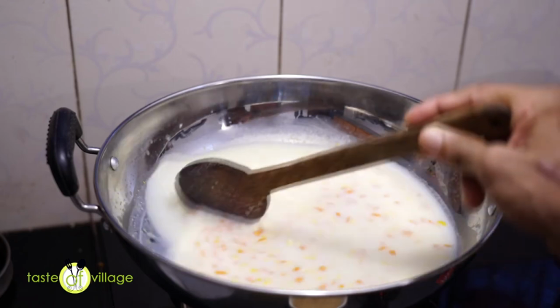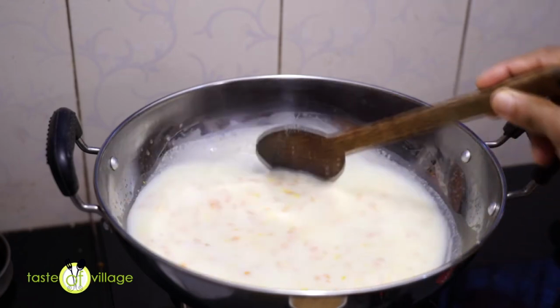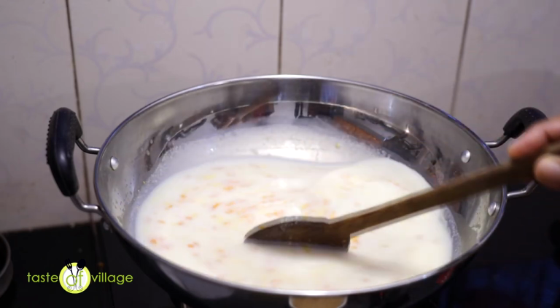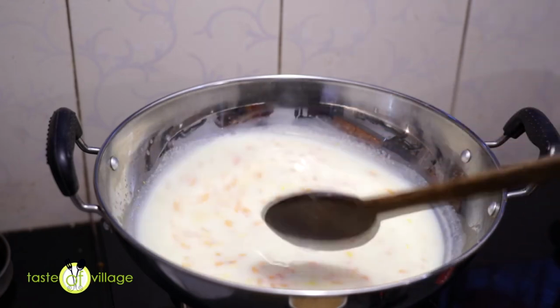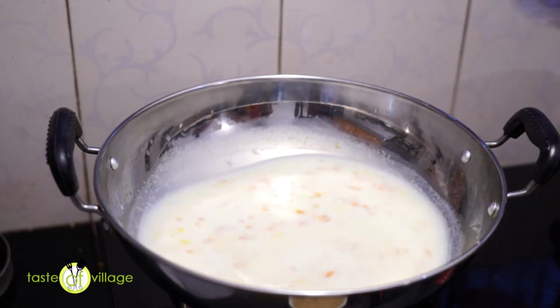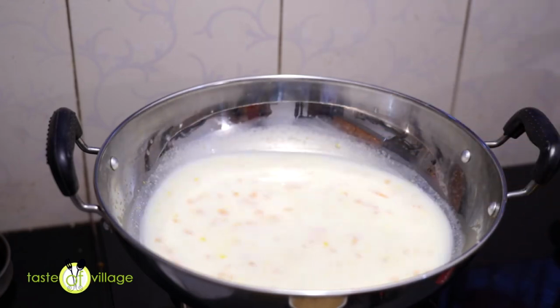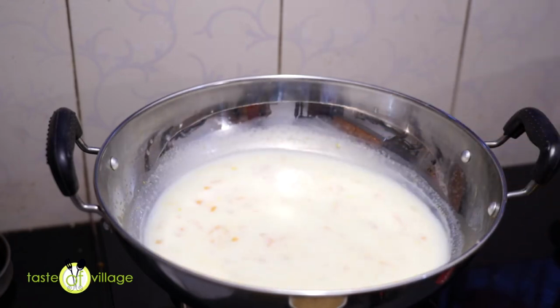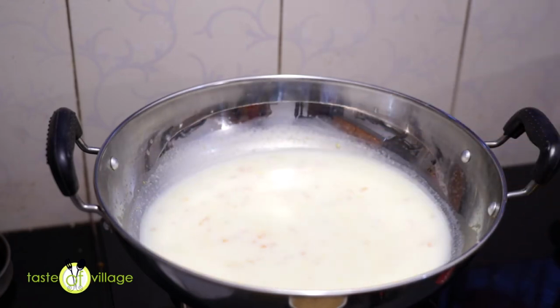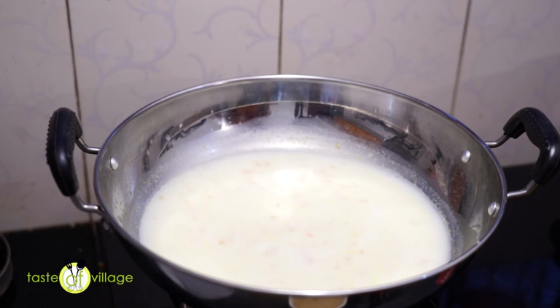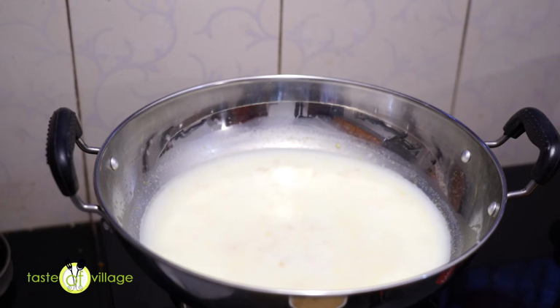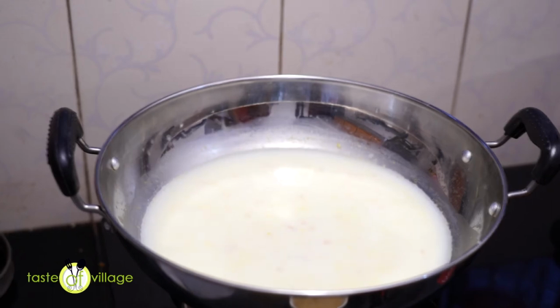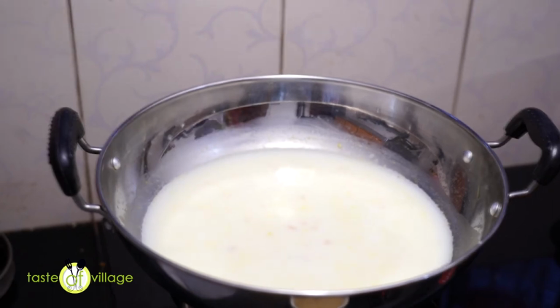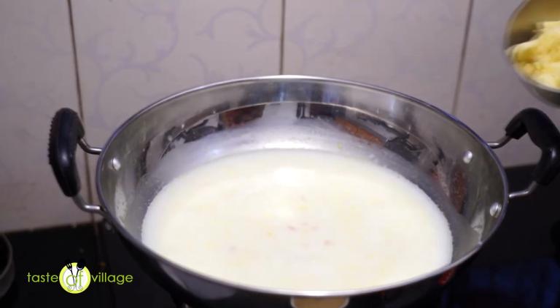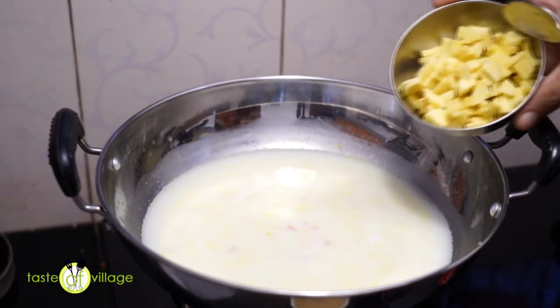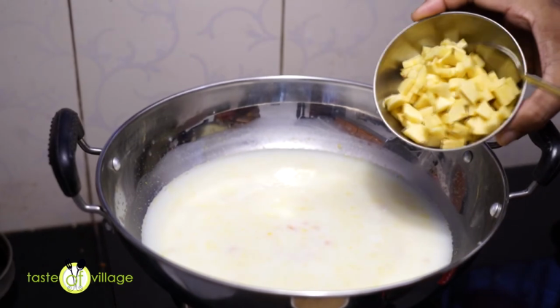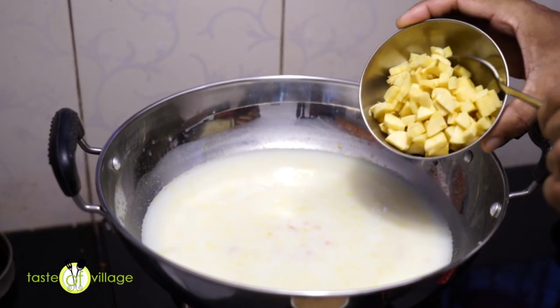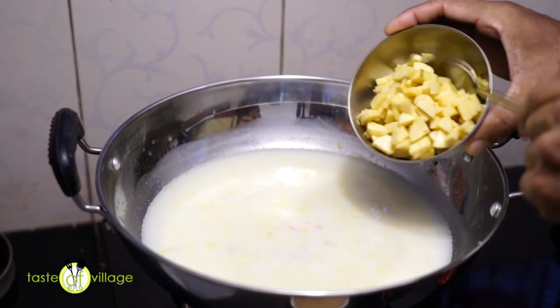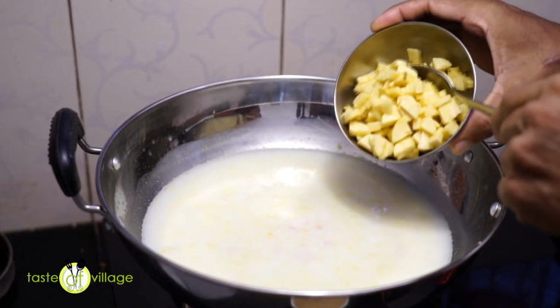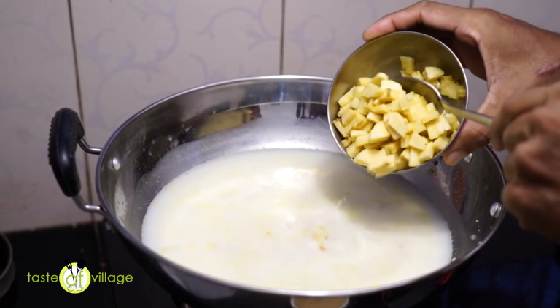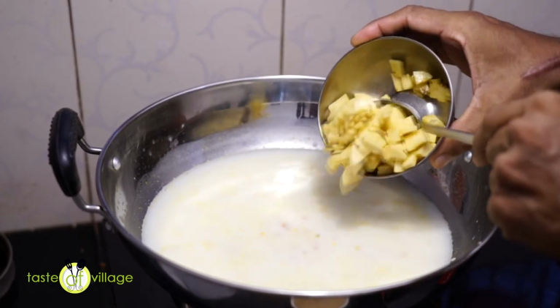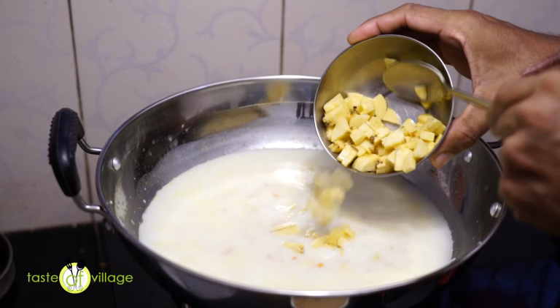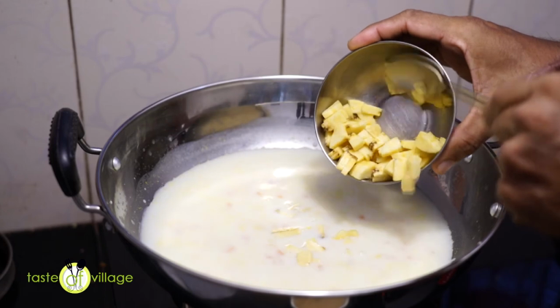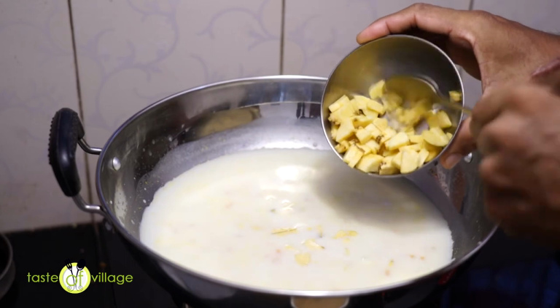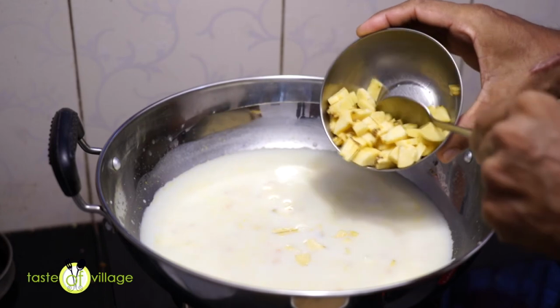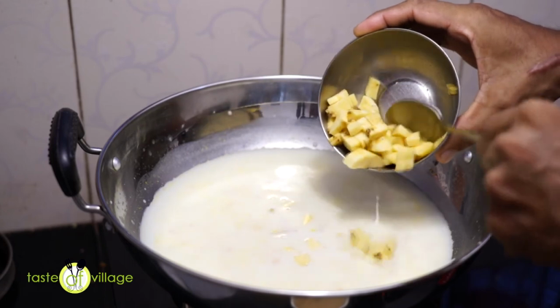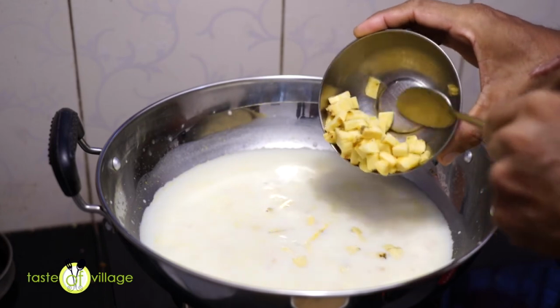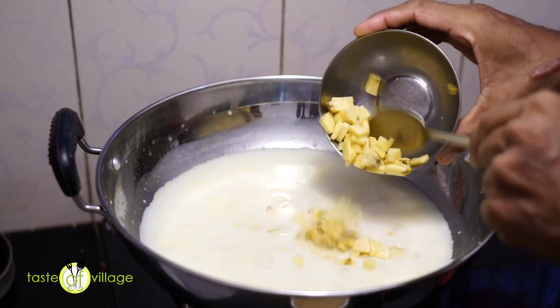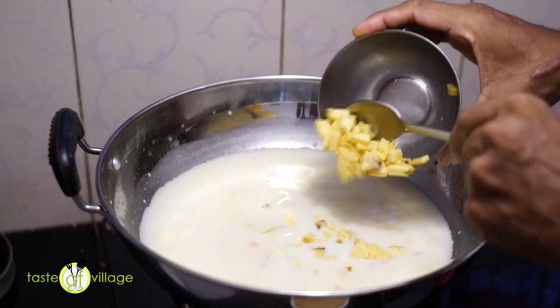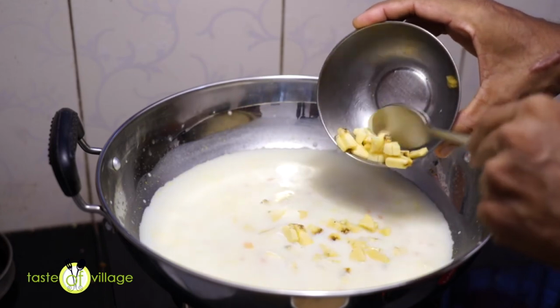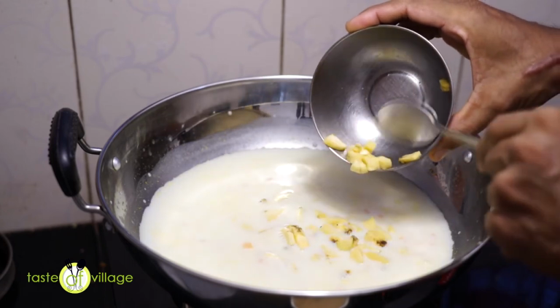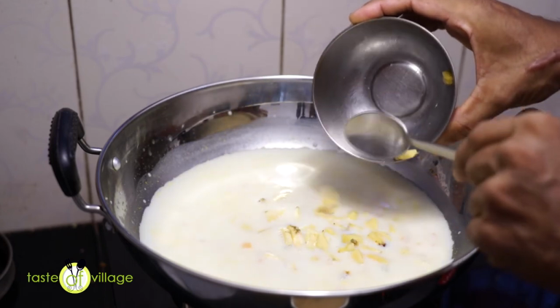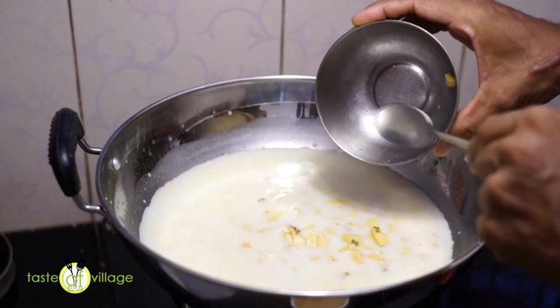This is a good dish of vegetables. This is a good dish.